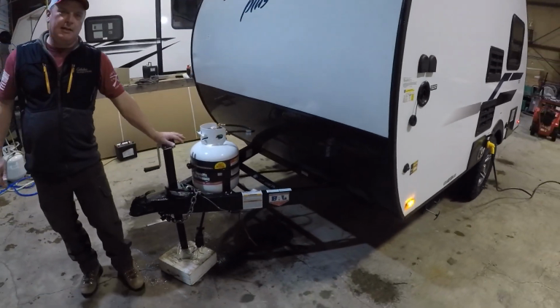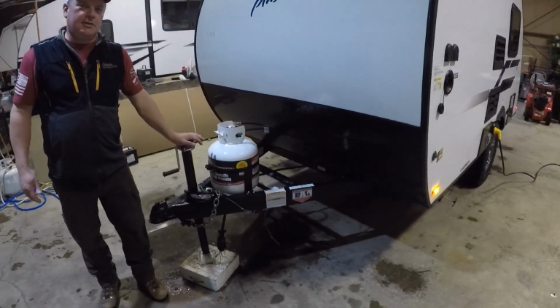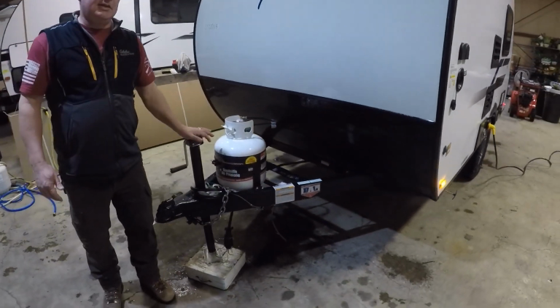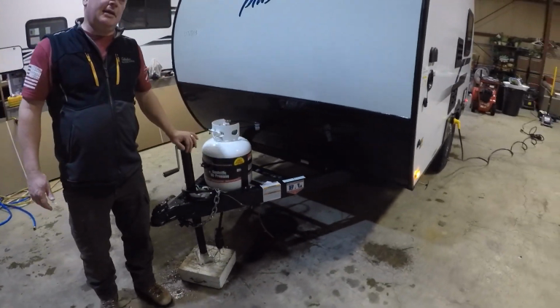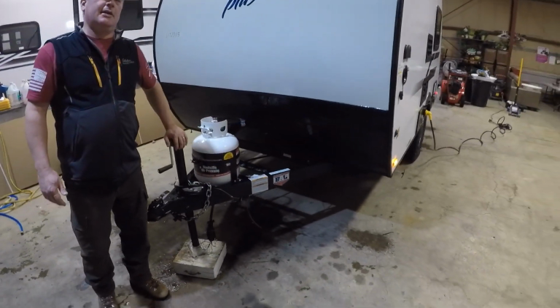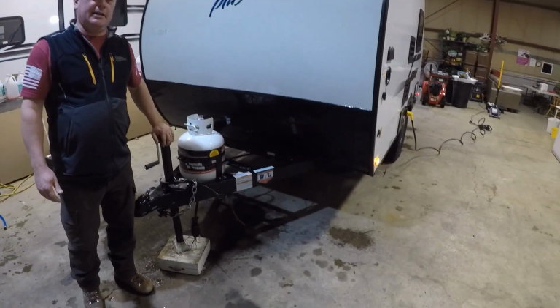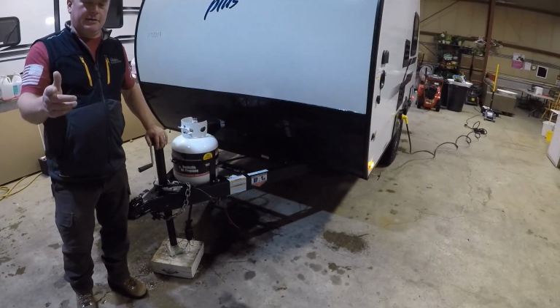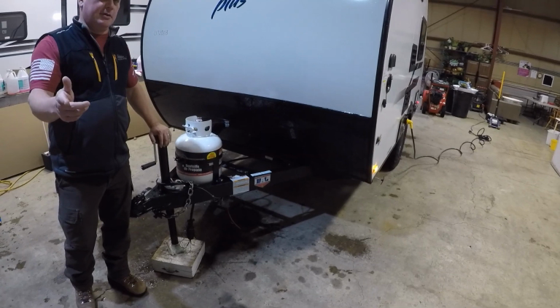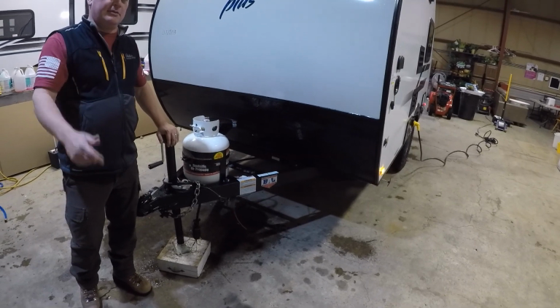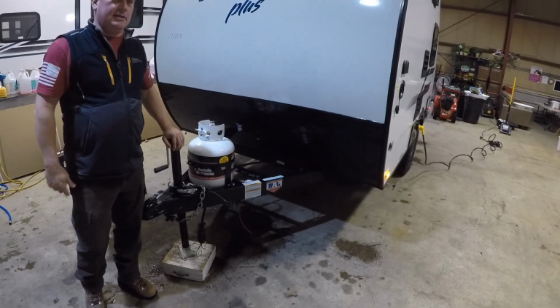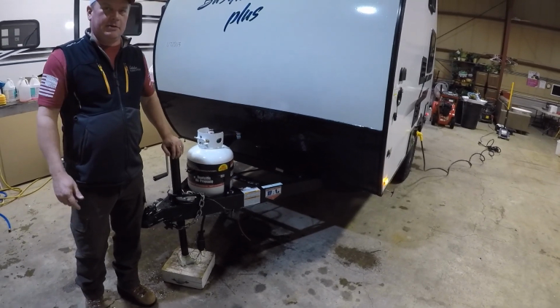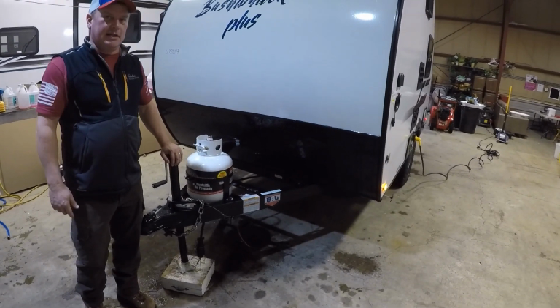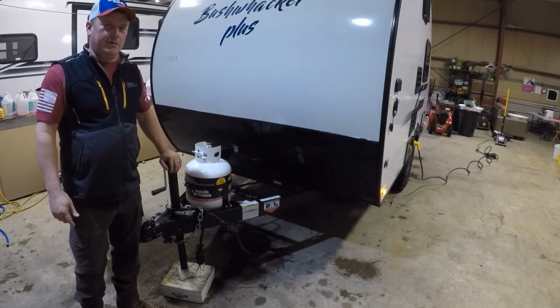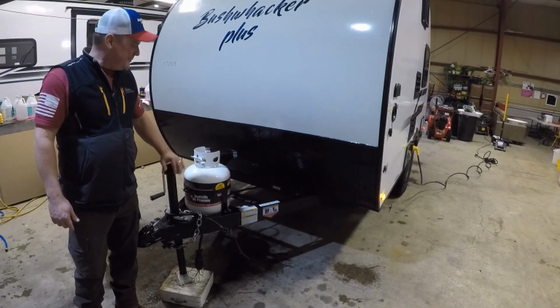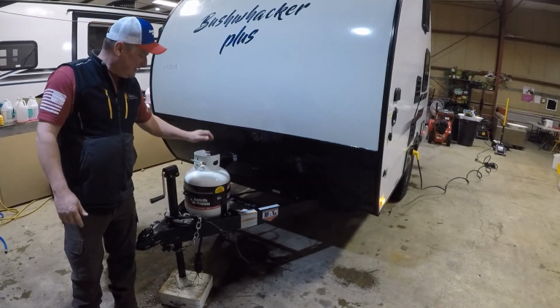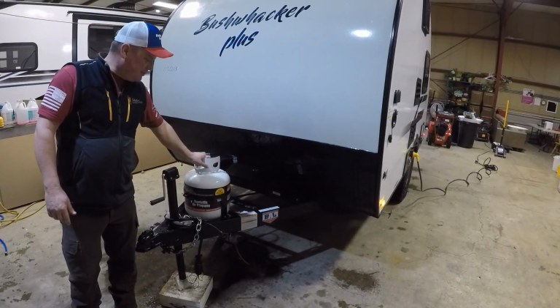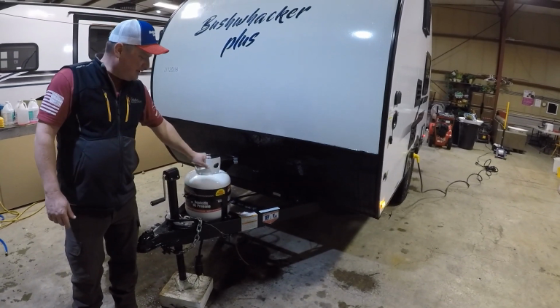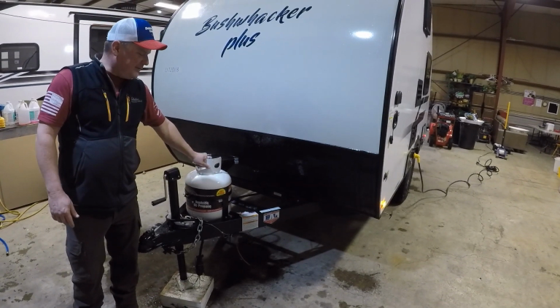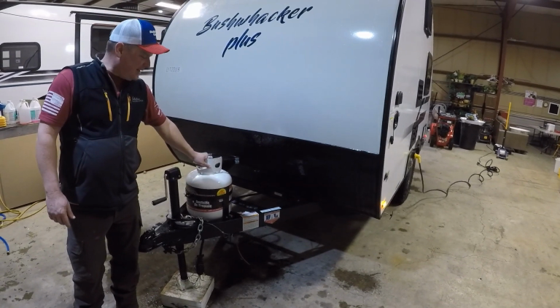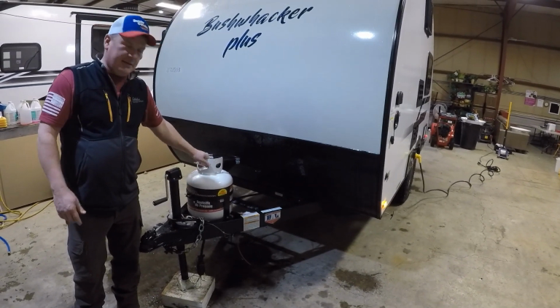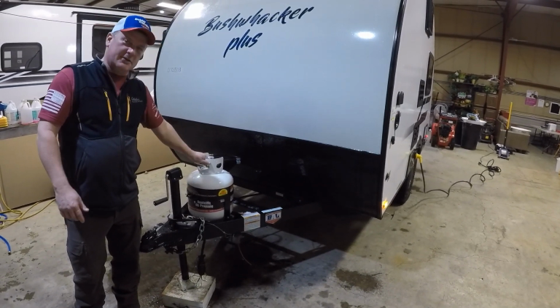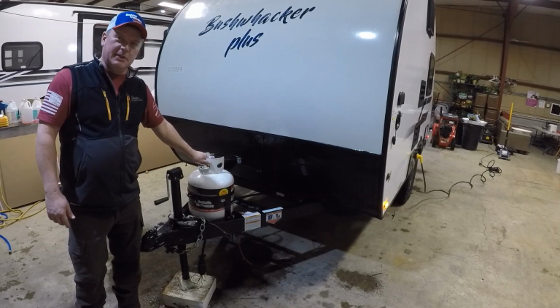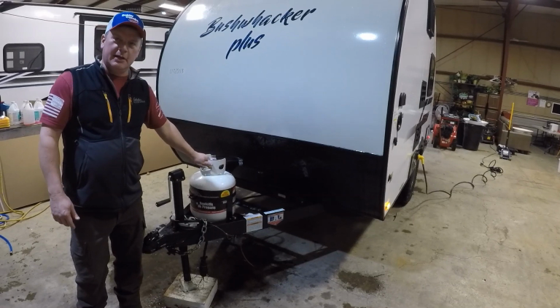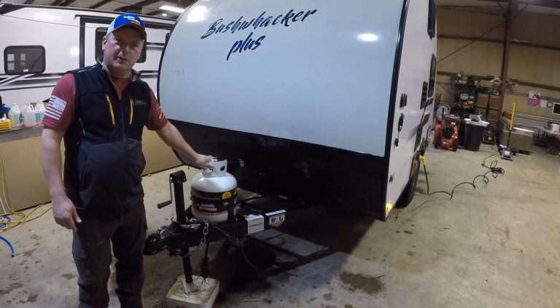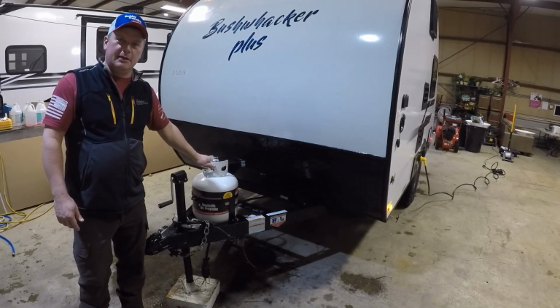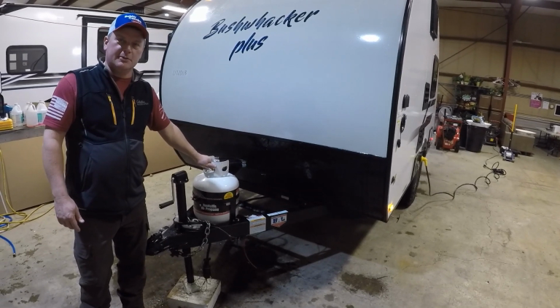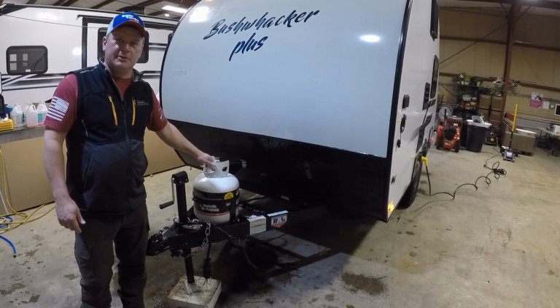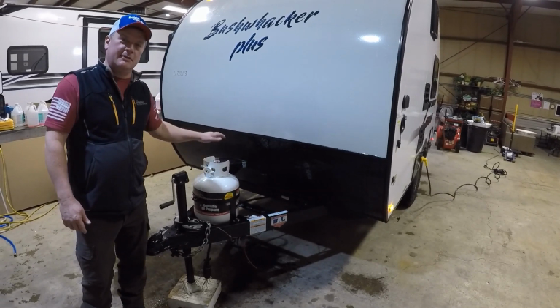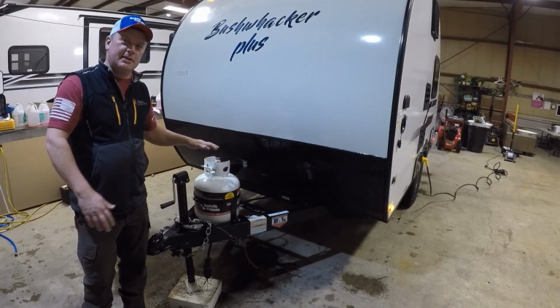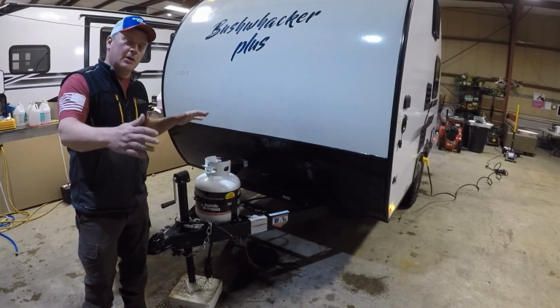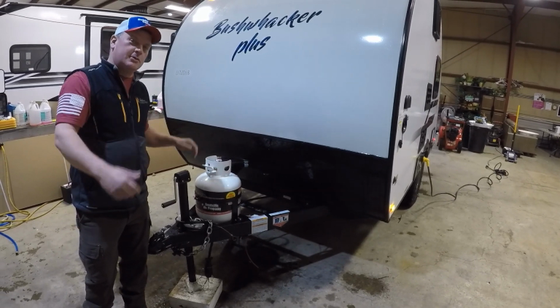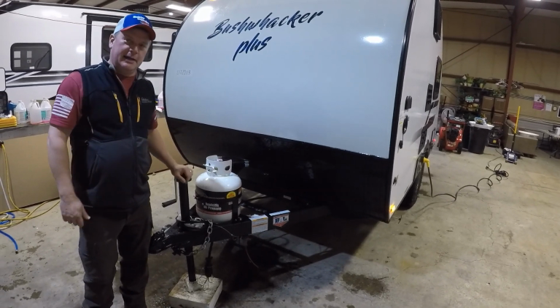There's a manual tongue jack crank, which you can upgrade here at Bobby Combs RV to a power tongue jack if you want. It comes with a single 5 gallon tank, and that can also be upgraded in the store to either a 7 gallon tank or two 5-gallon tanks.